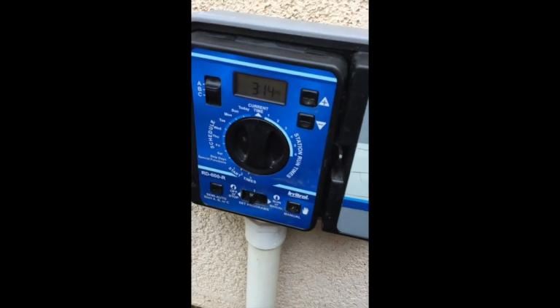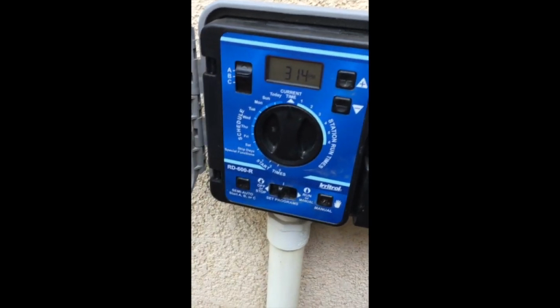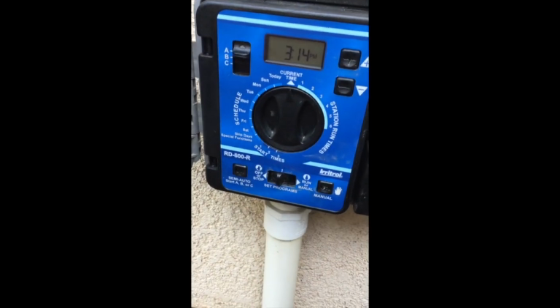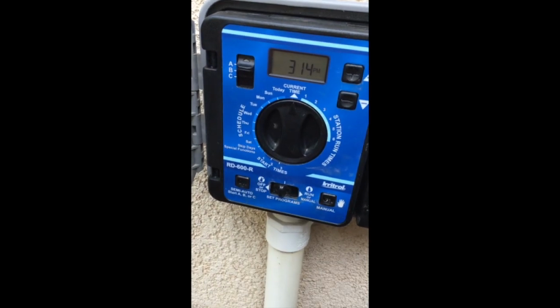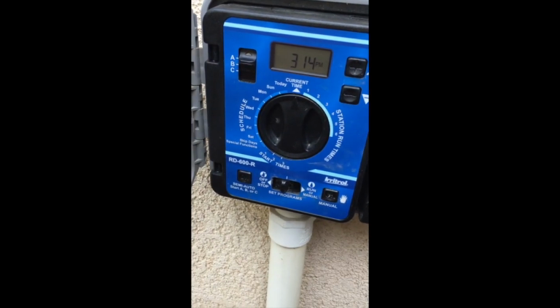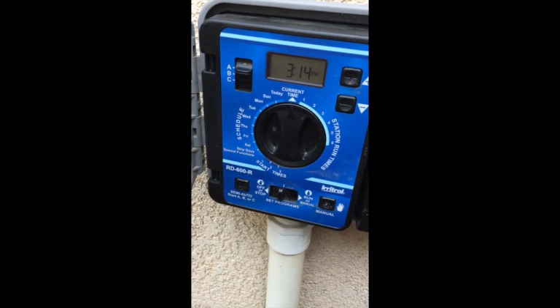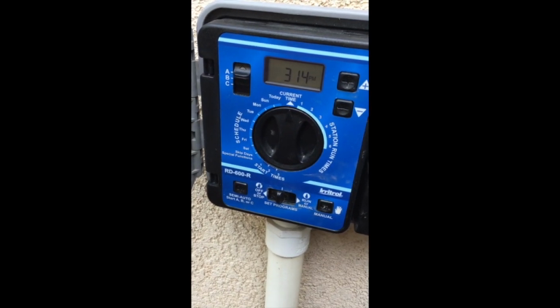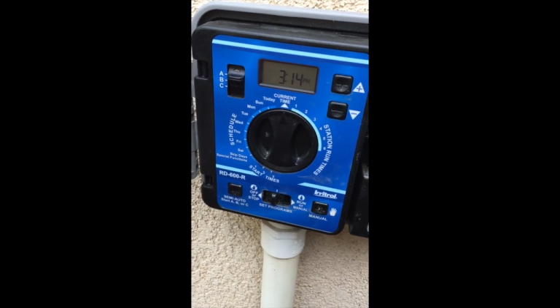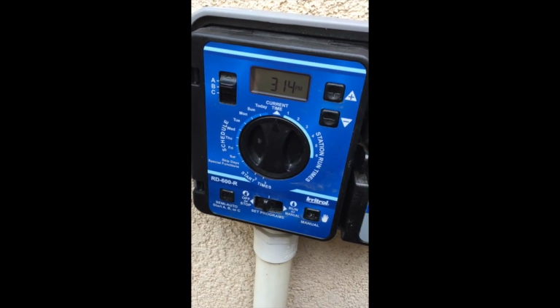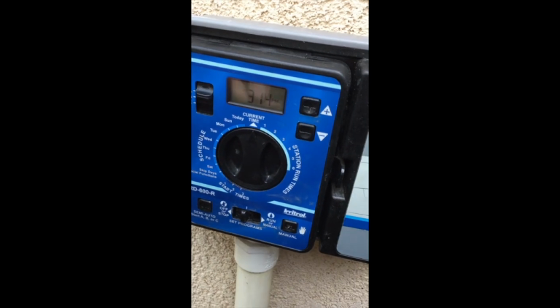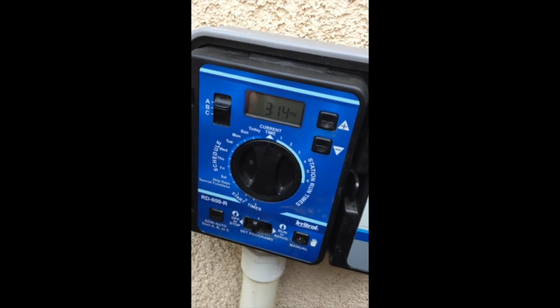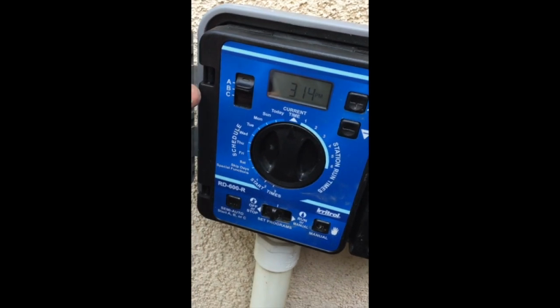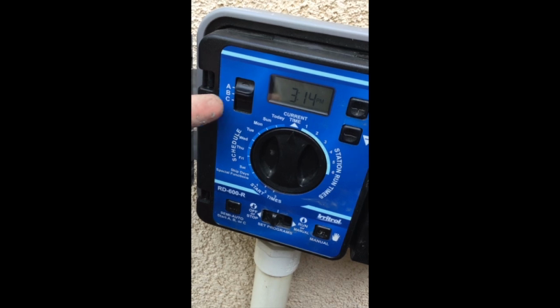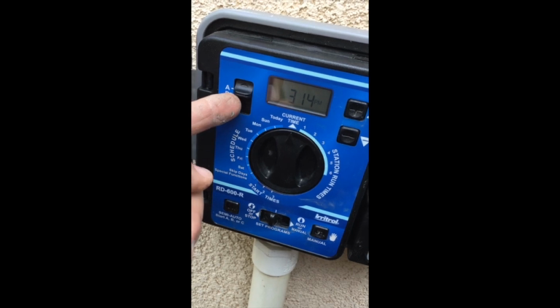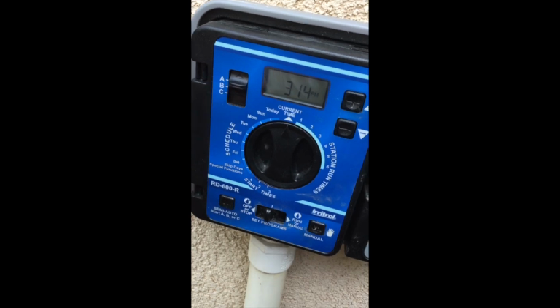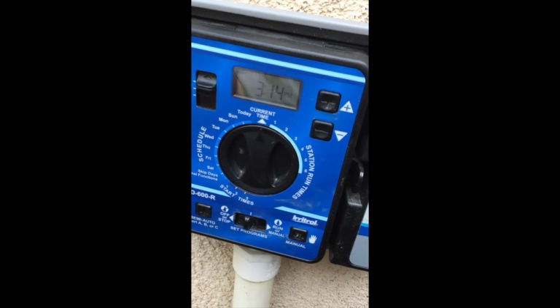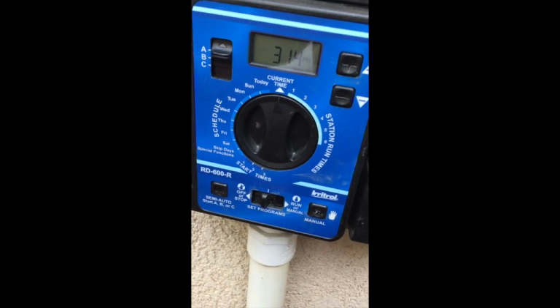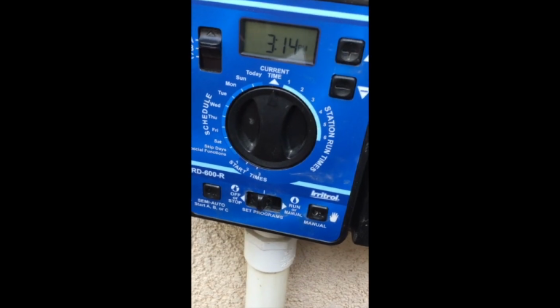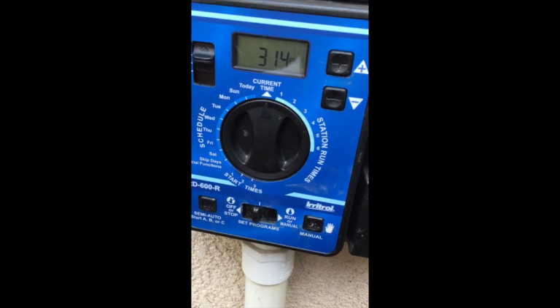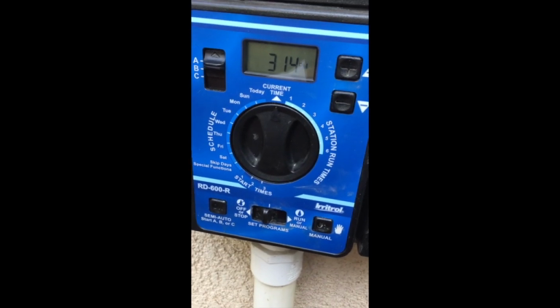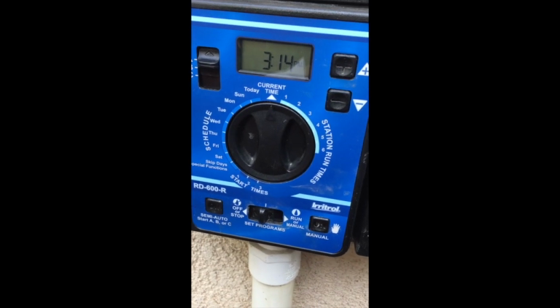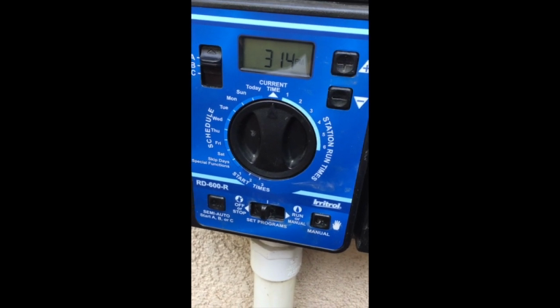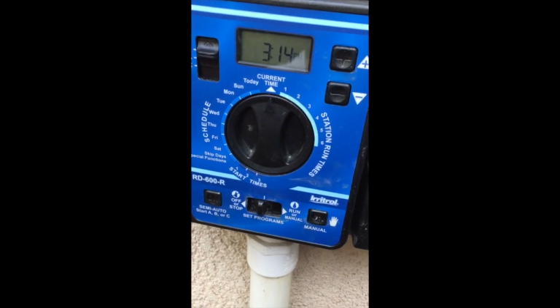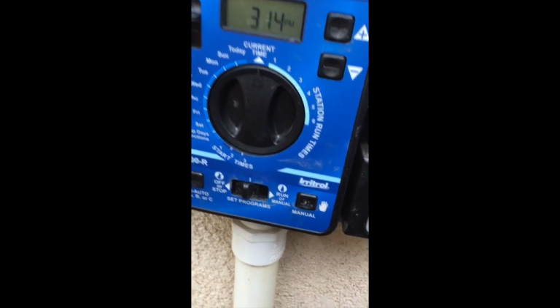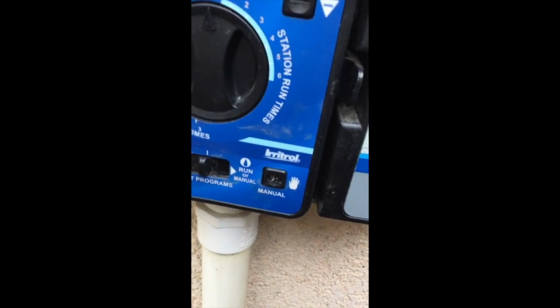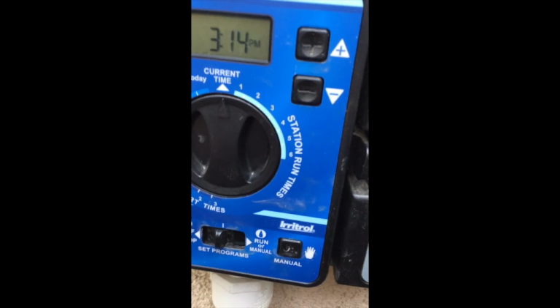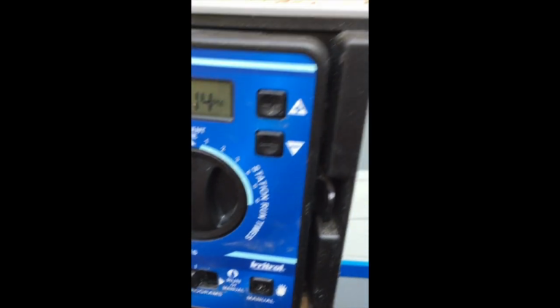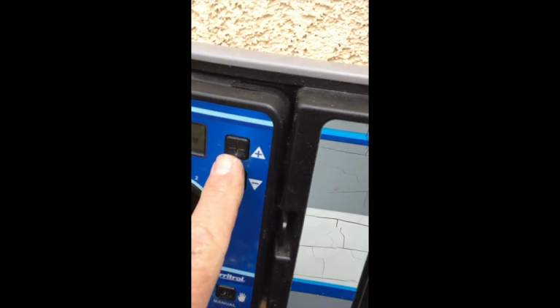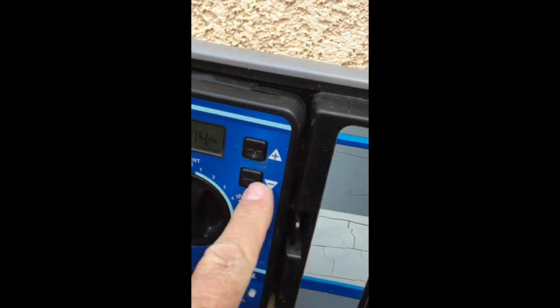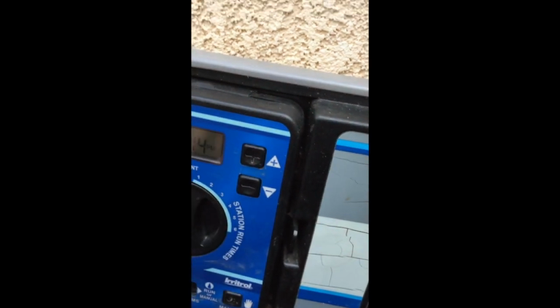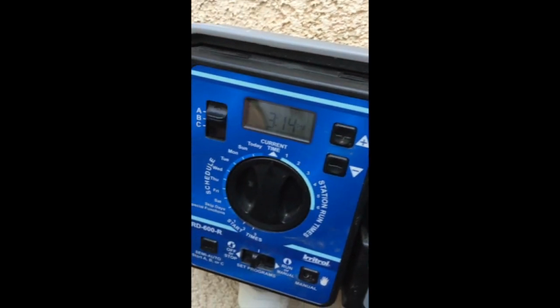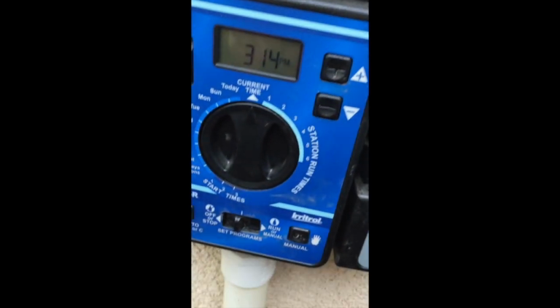On this rain dial we have an A, B, and C switch up here on the top left, and then we have our current date and time on the clock, and plus and minus buttons over here.